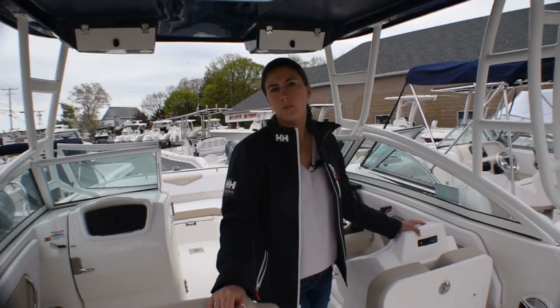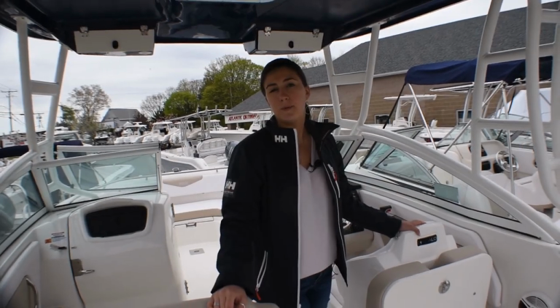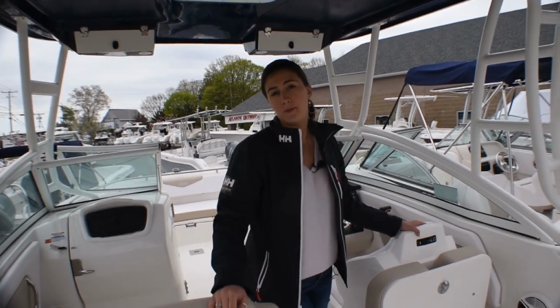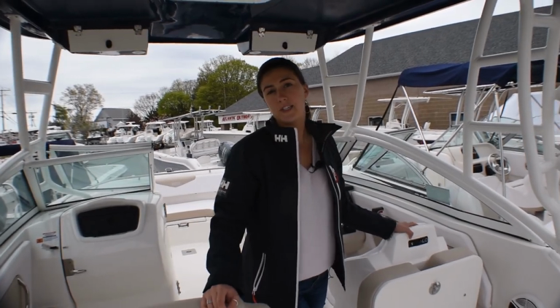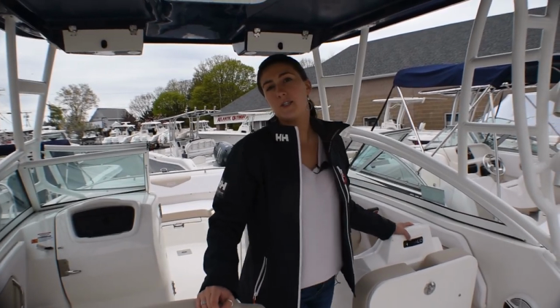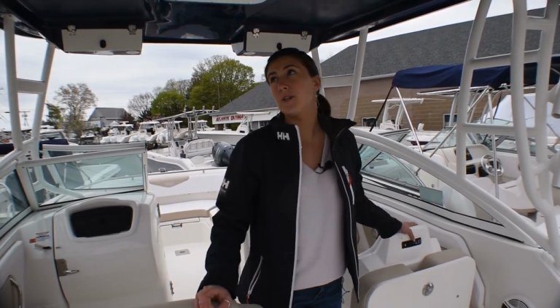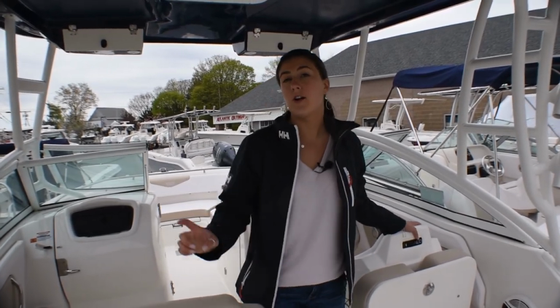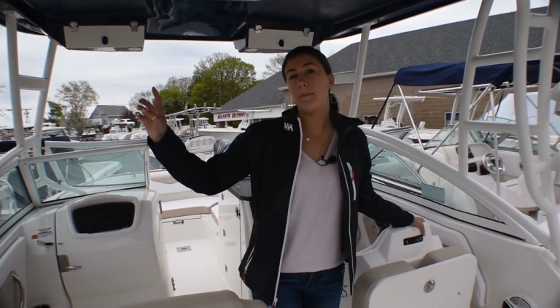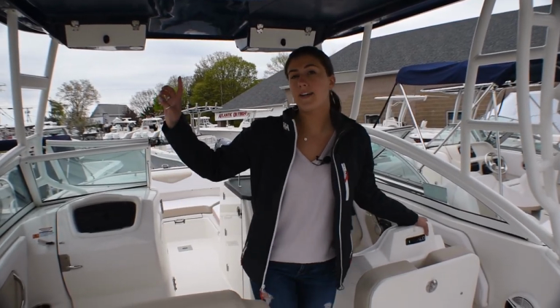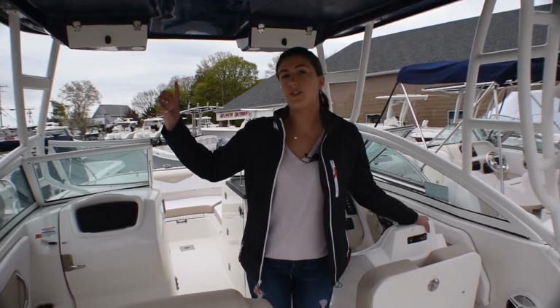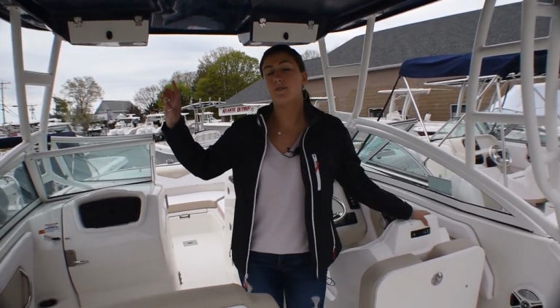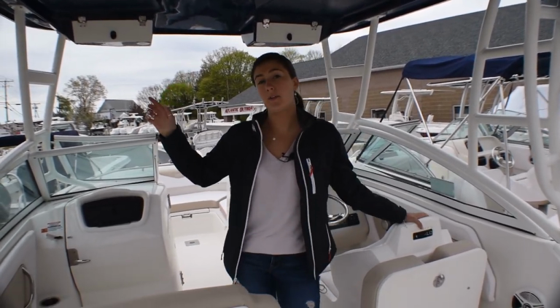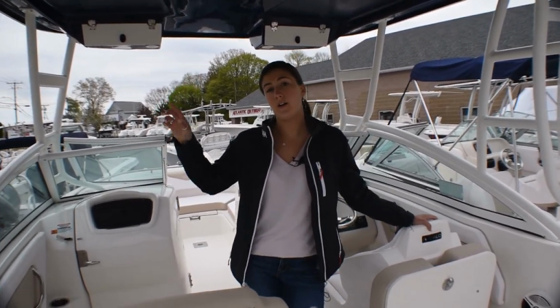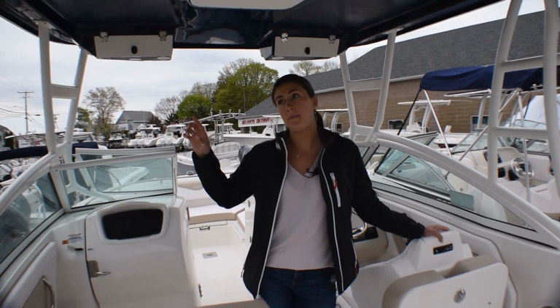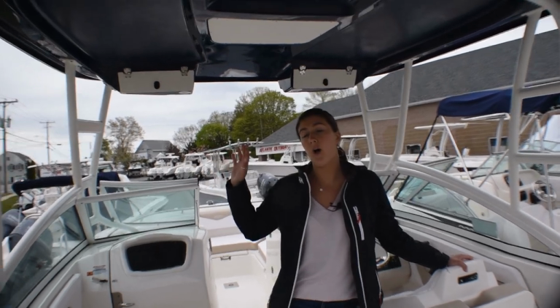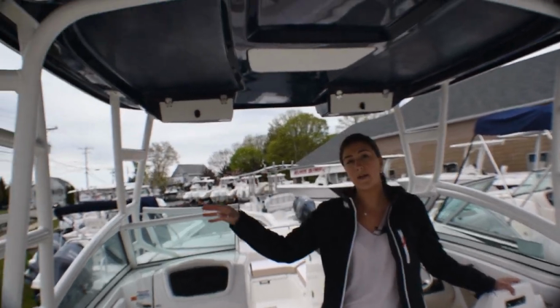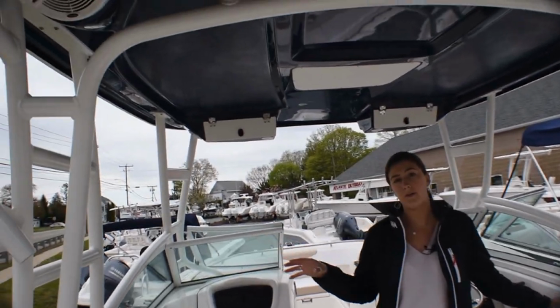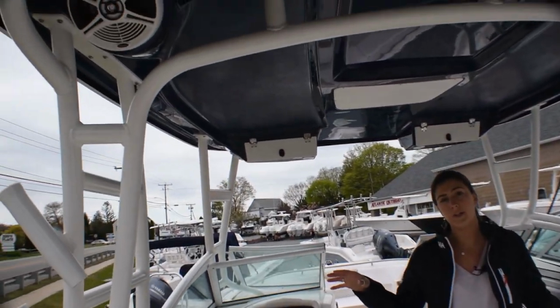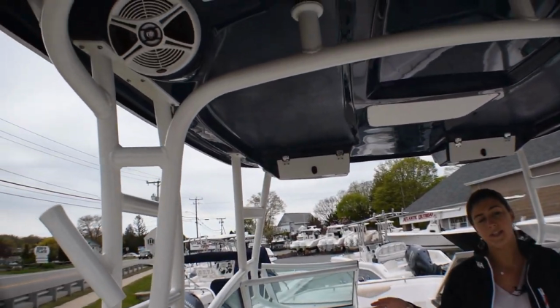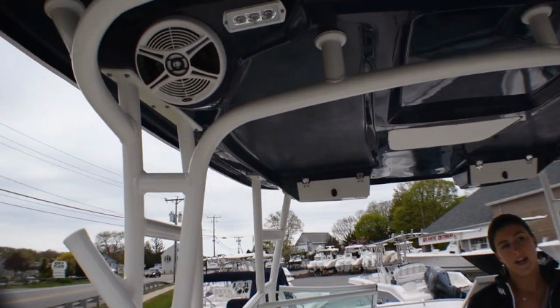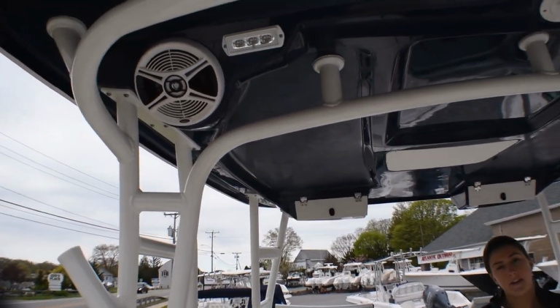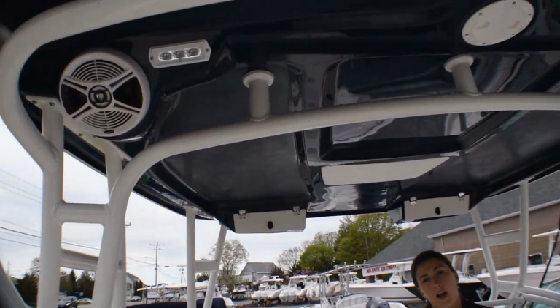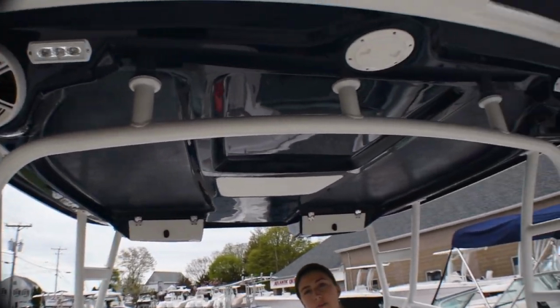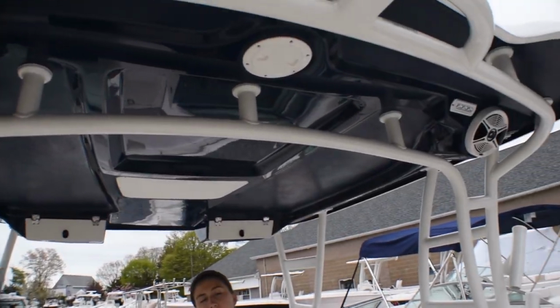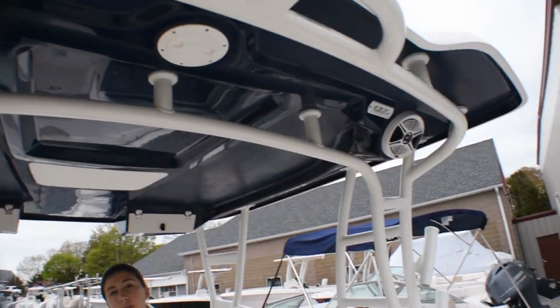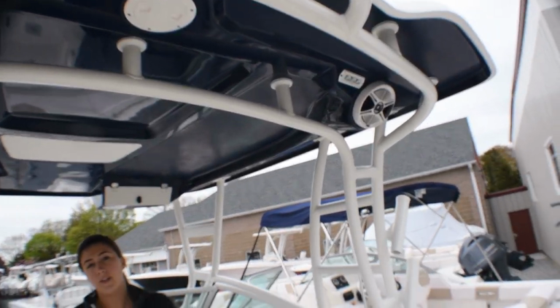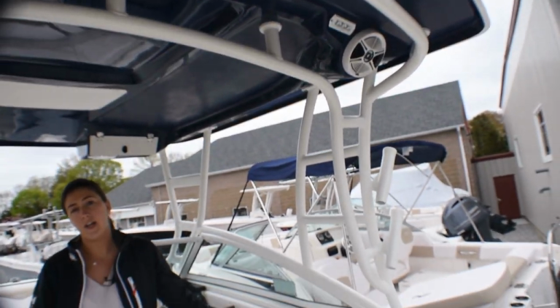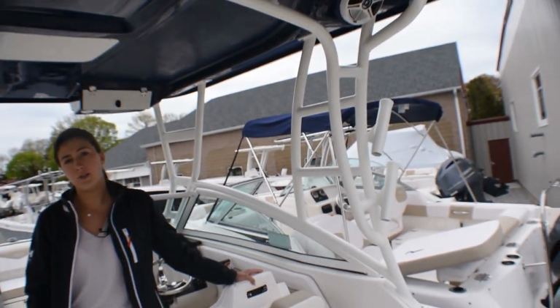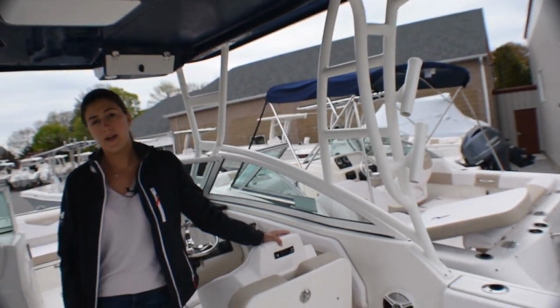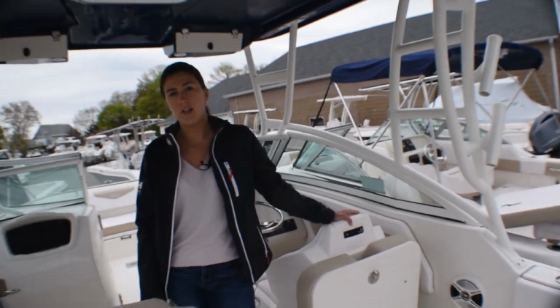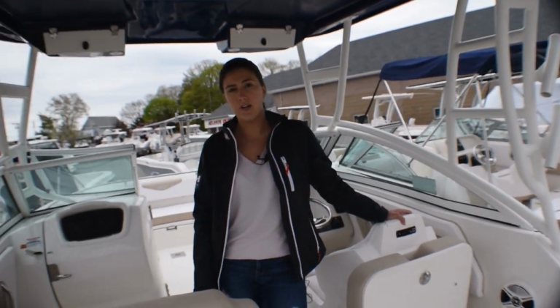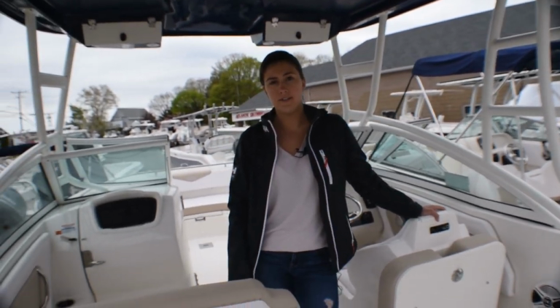One of the big options we did on this boat was the hardtop package. It's a fiberglass hardtop, all white powder coated, and then another option we did was the blue underside so that matches the hull color.